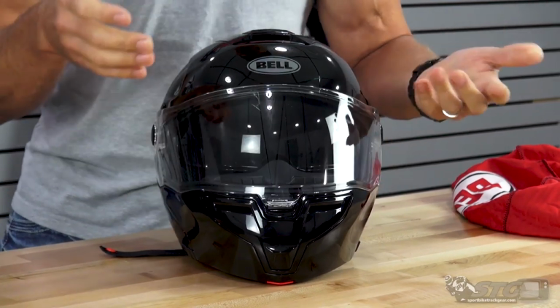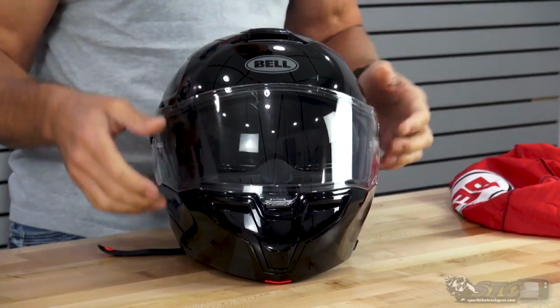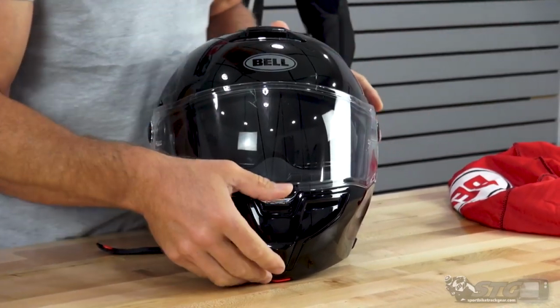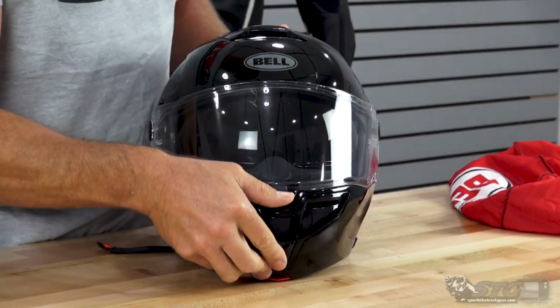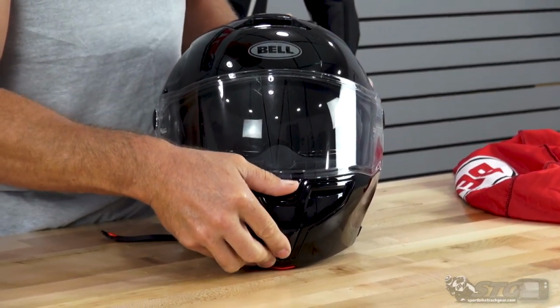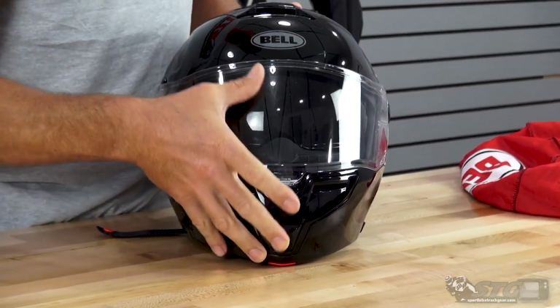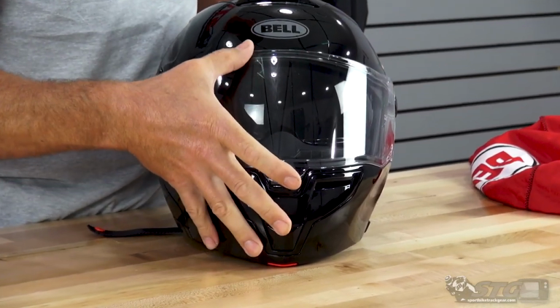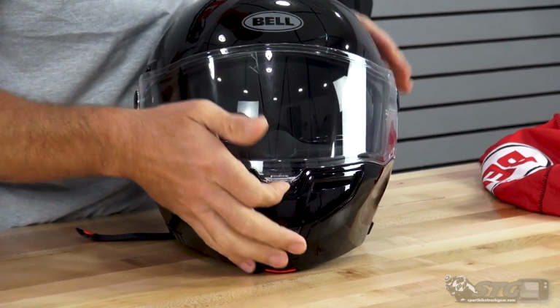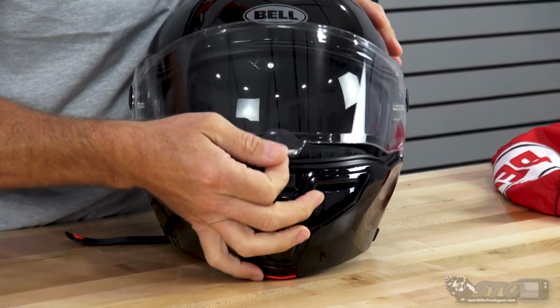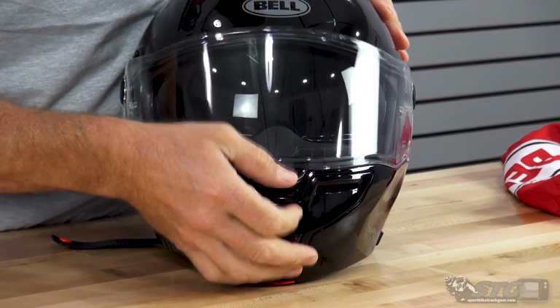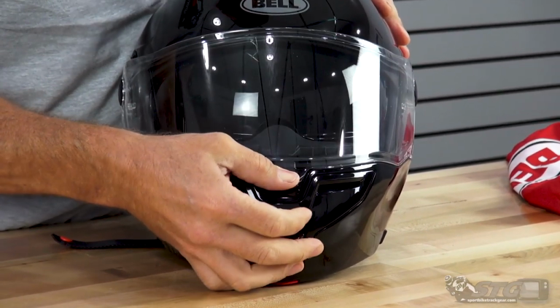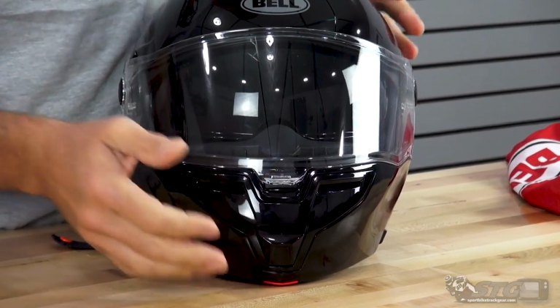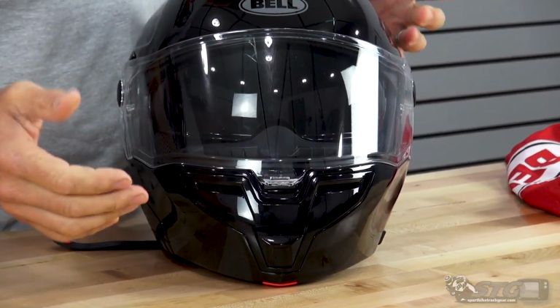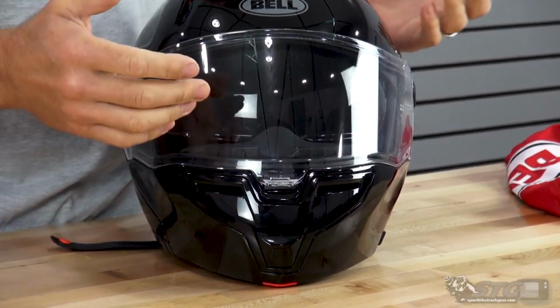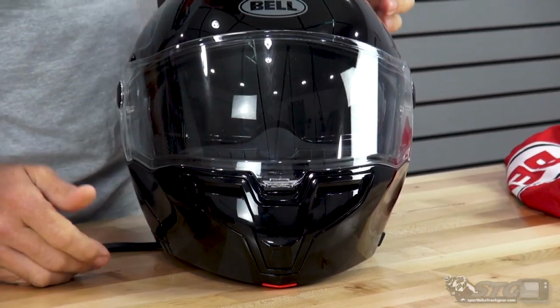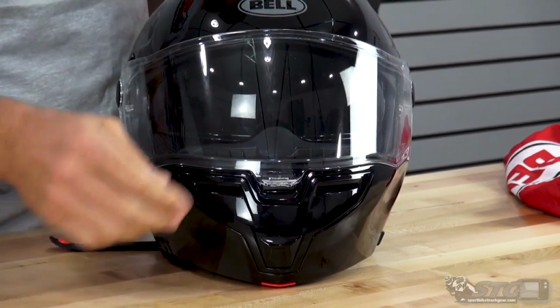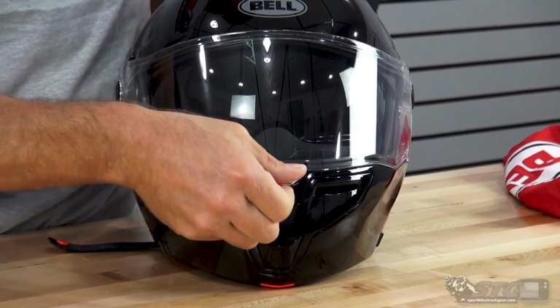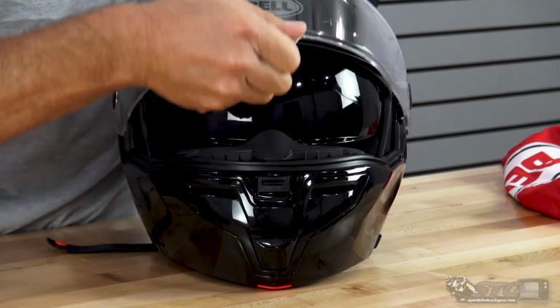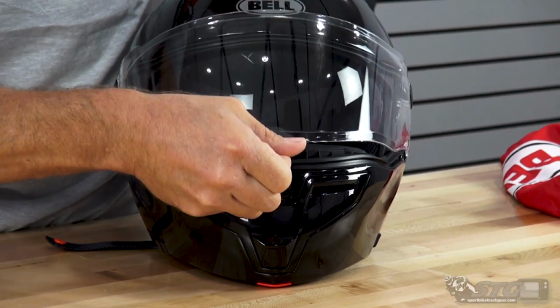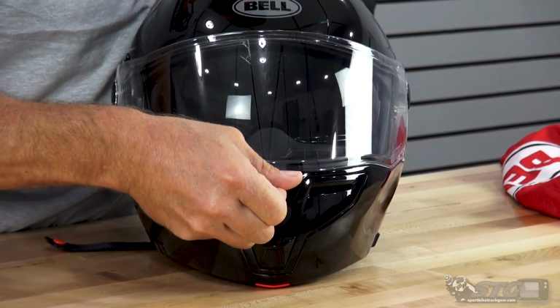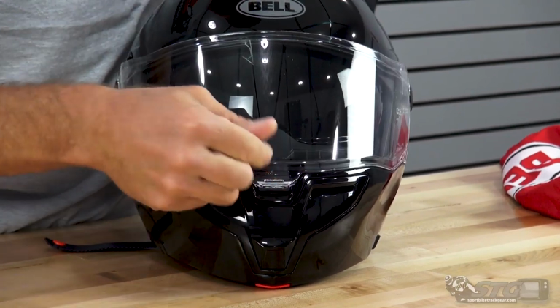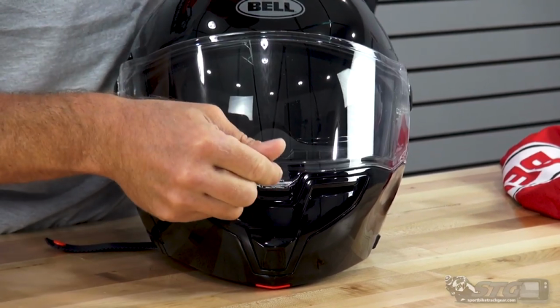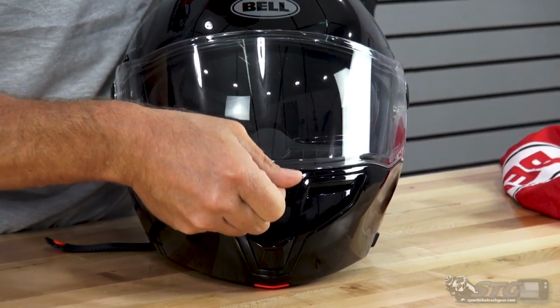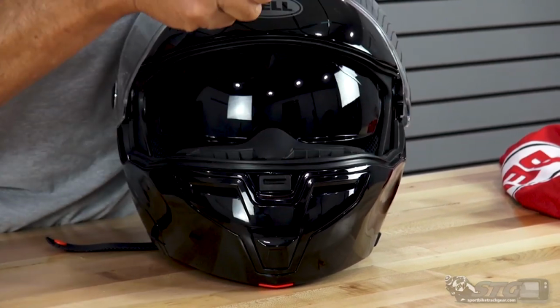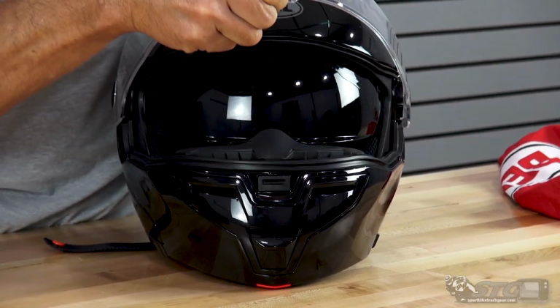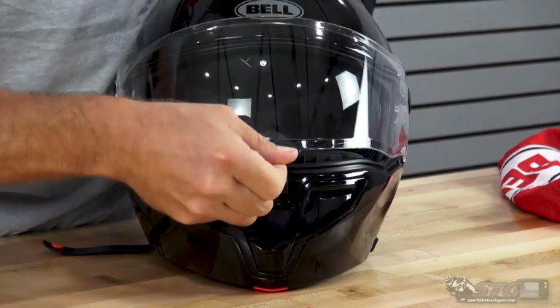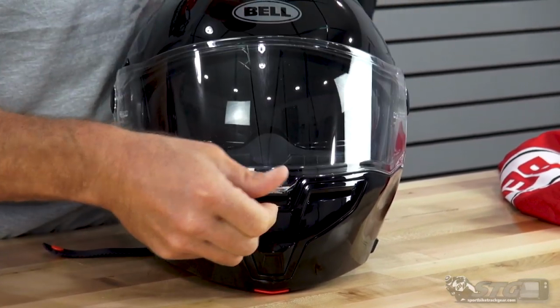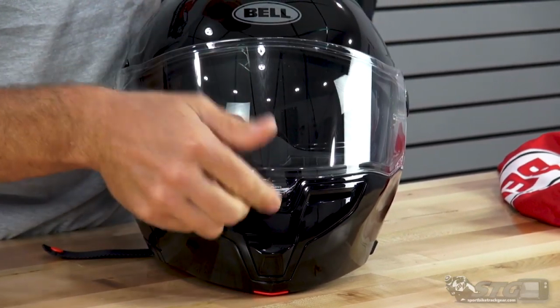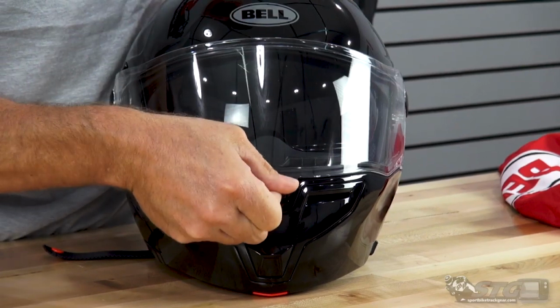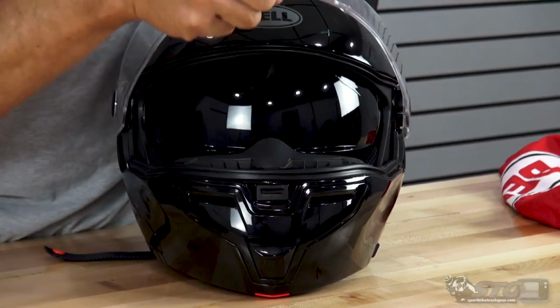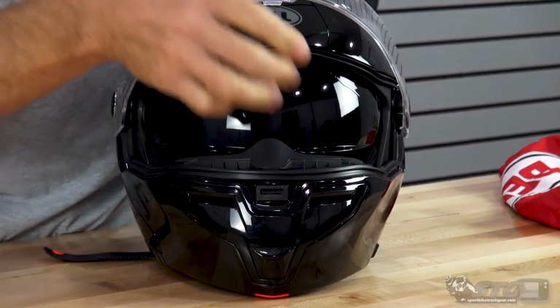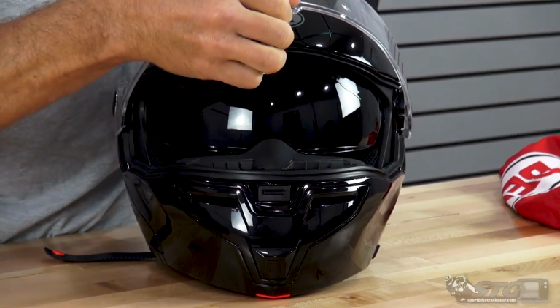Another thing I like is they're using the same shield here that they used on the Star helmets, the other full-face models. It has that nice little shield lock right here in the center, and it's just easy to close it, lock it, and then open it back up again.